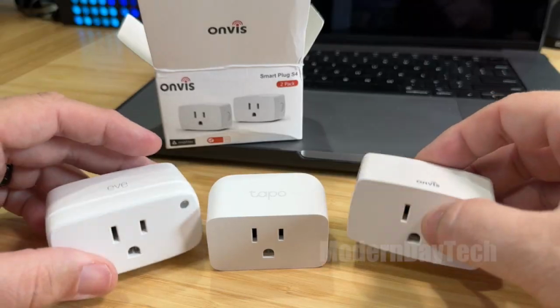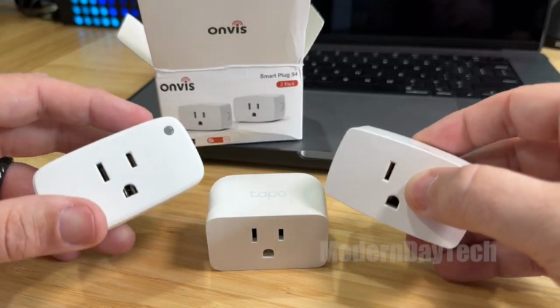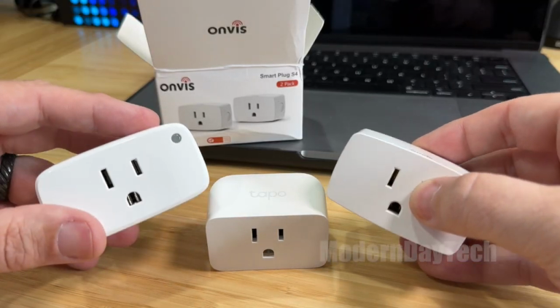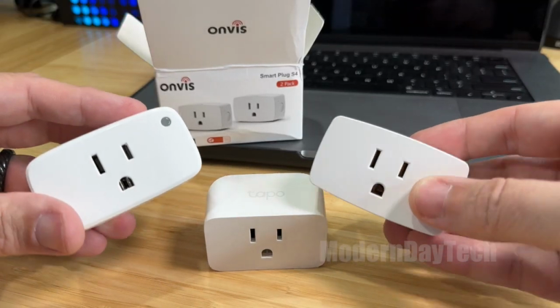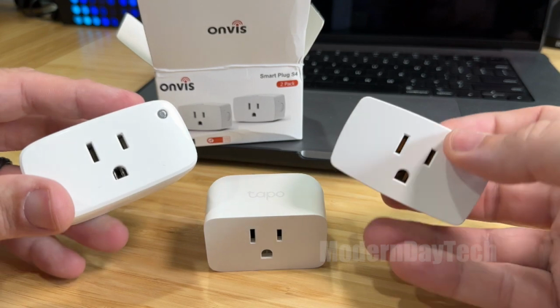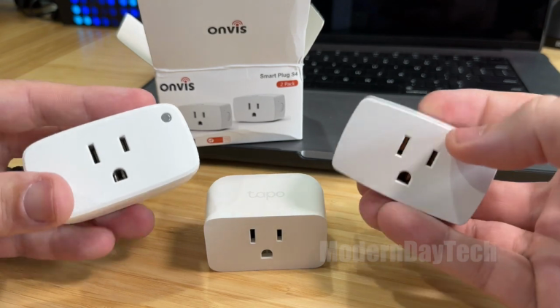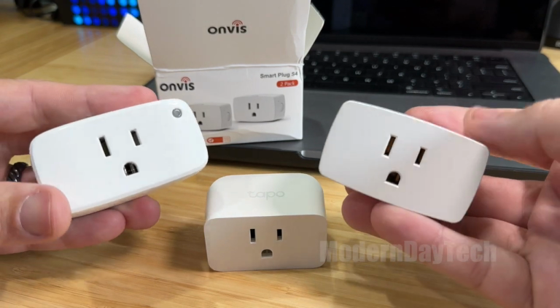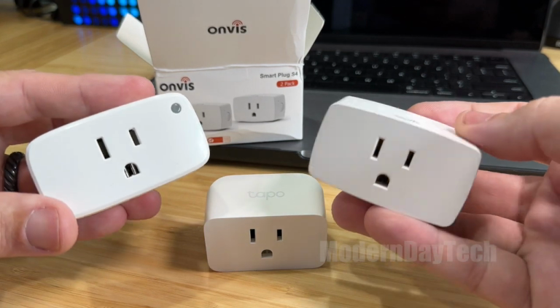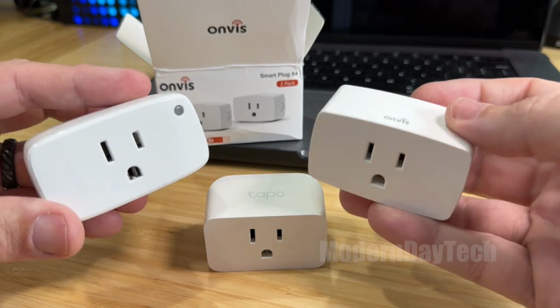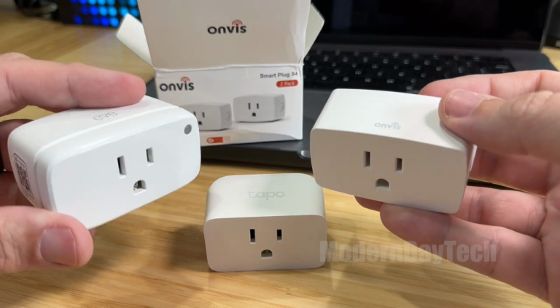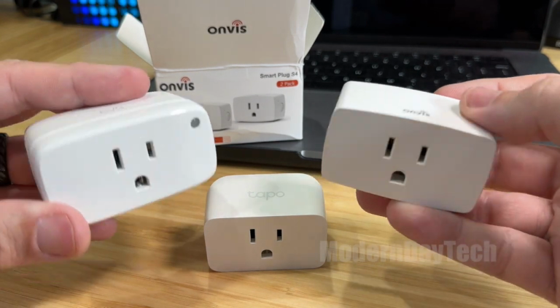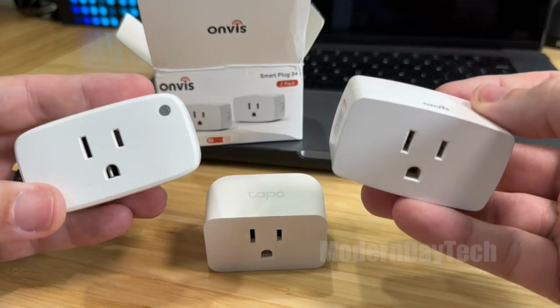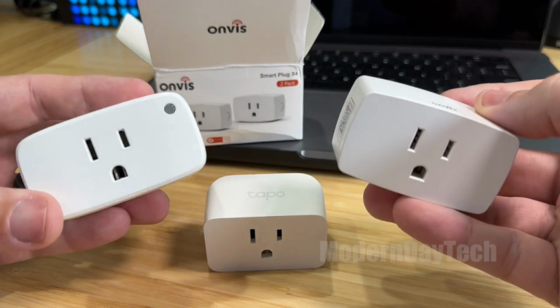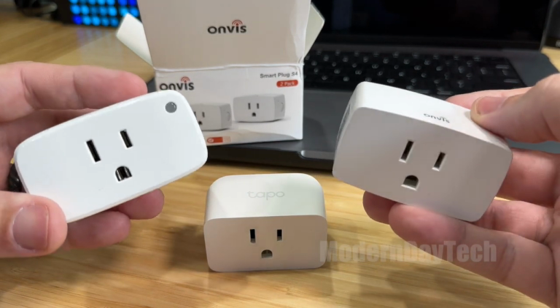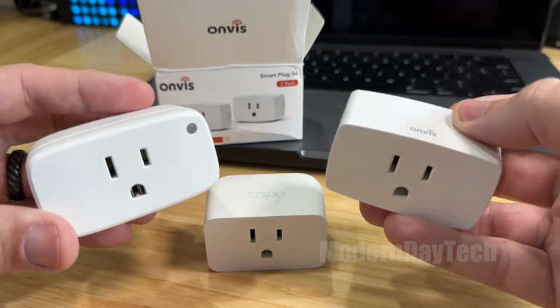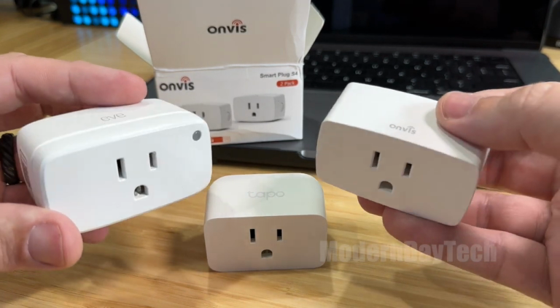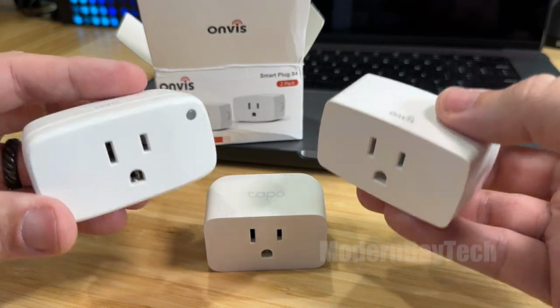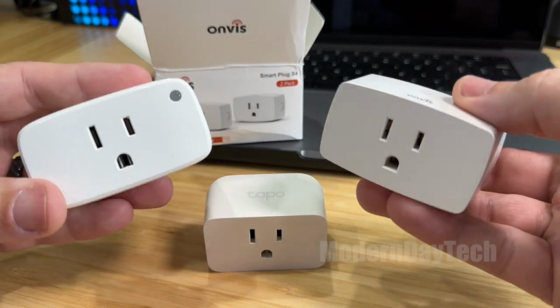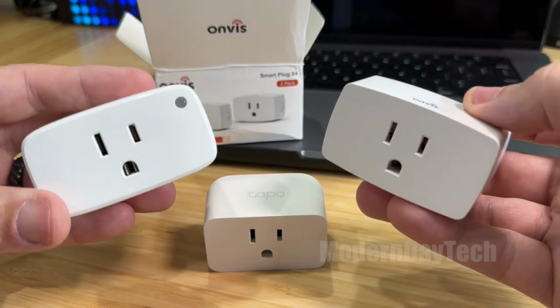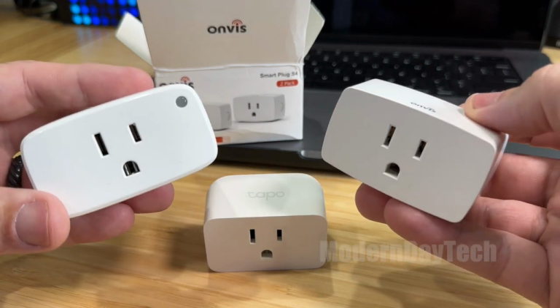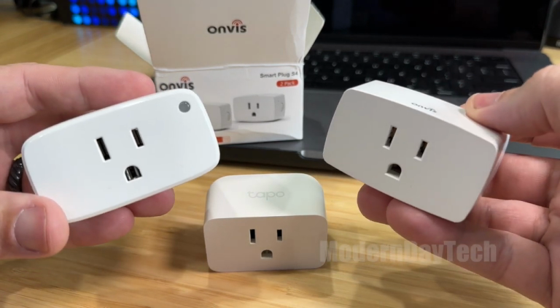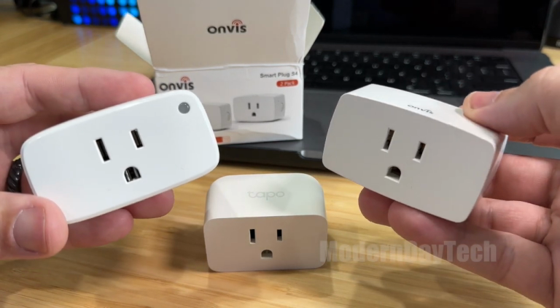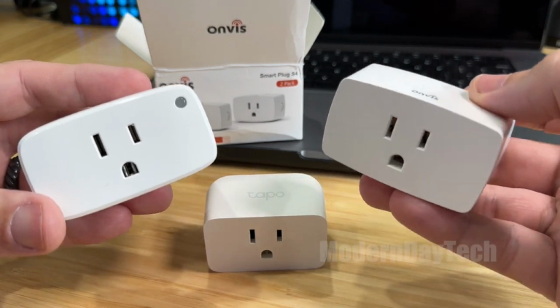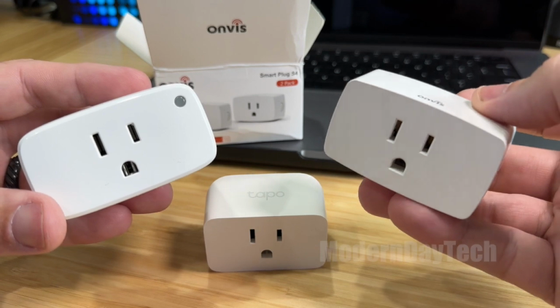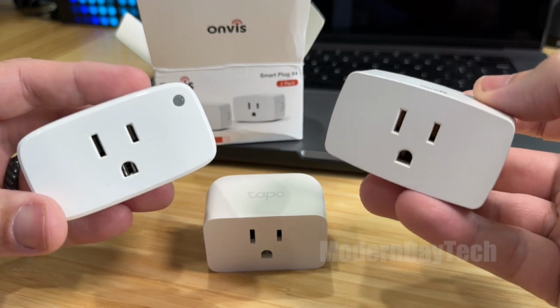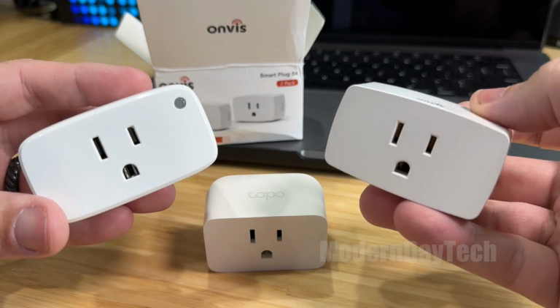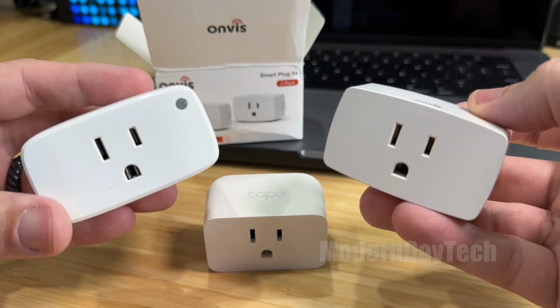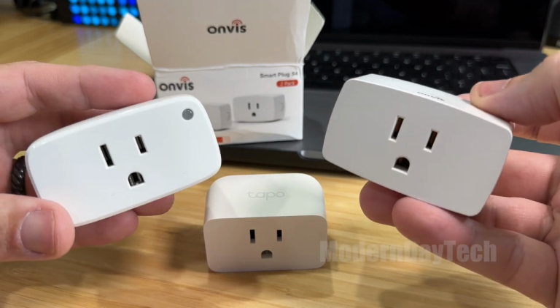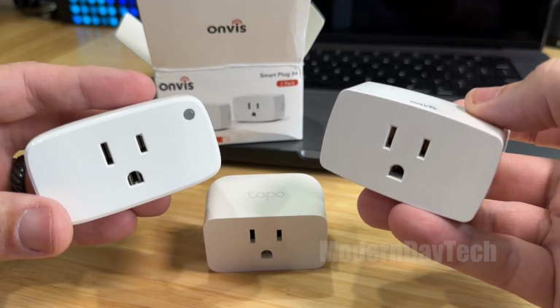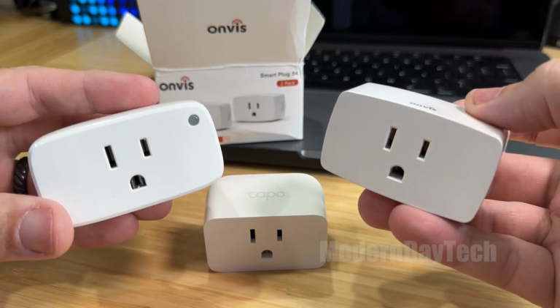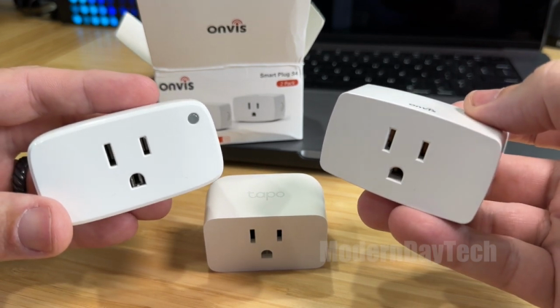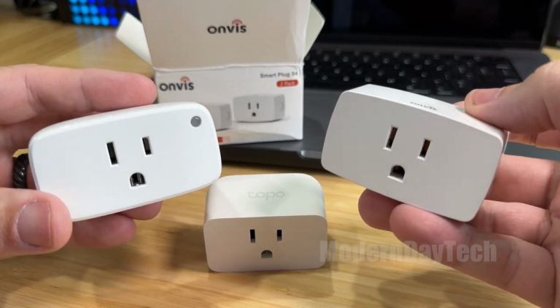I hope this video was helpful in deciding what the differences are between these three plugs. Hope to see you guys on the next one — thanks for watching.